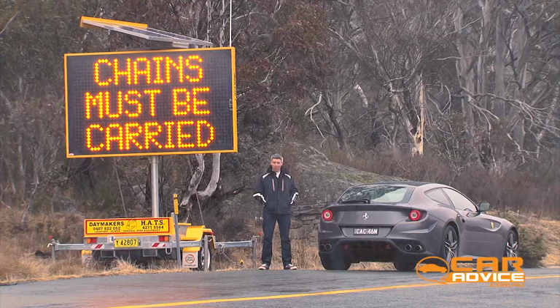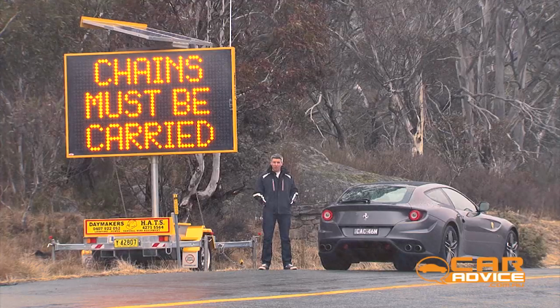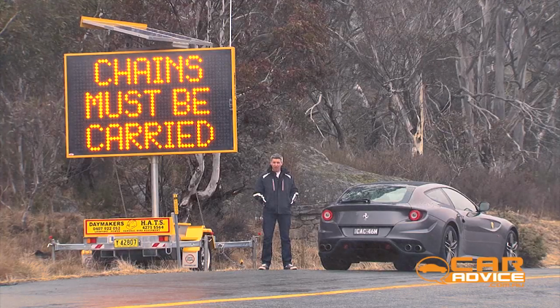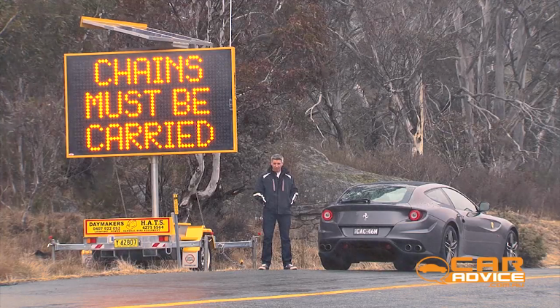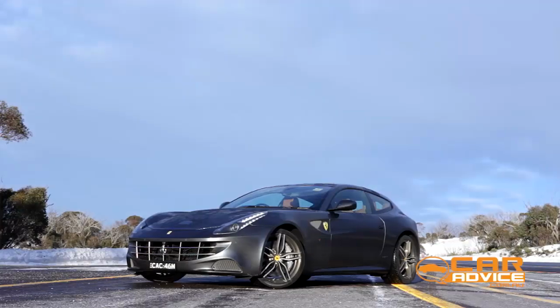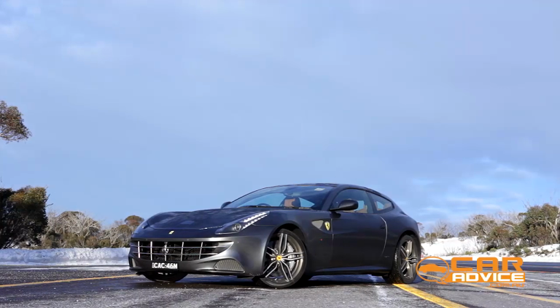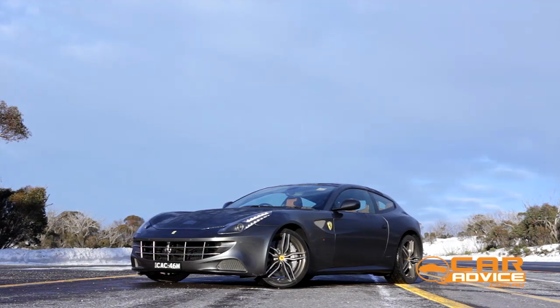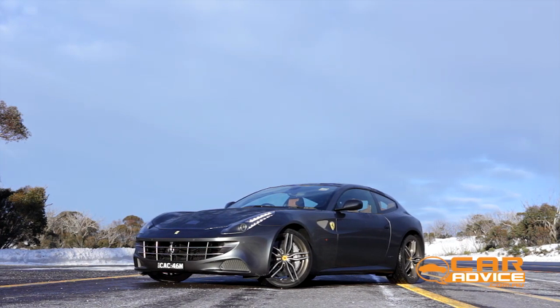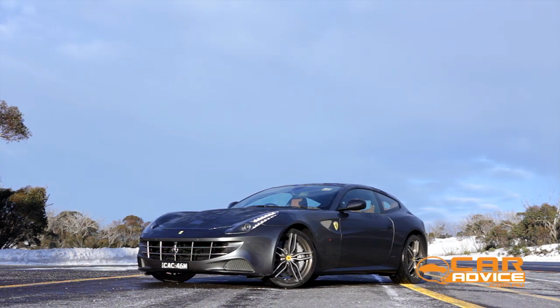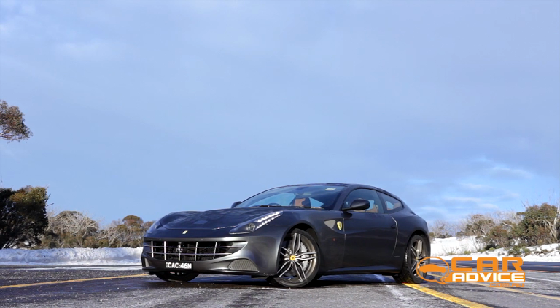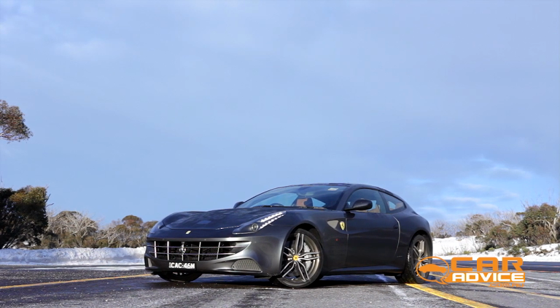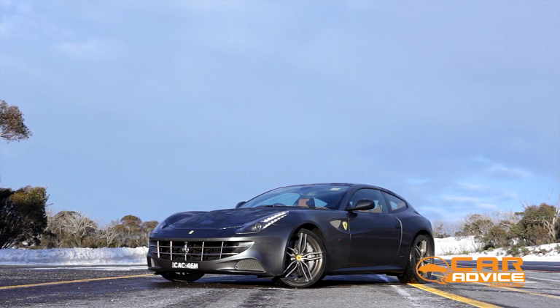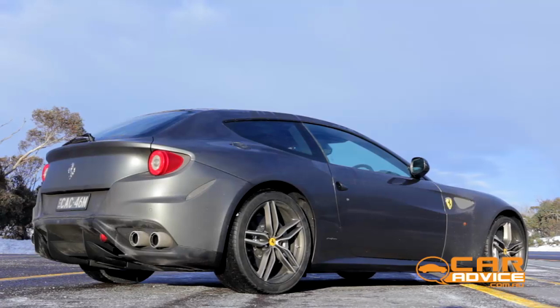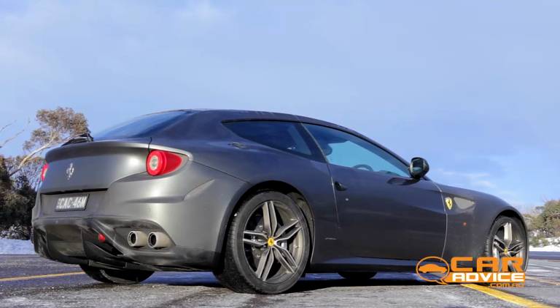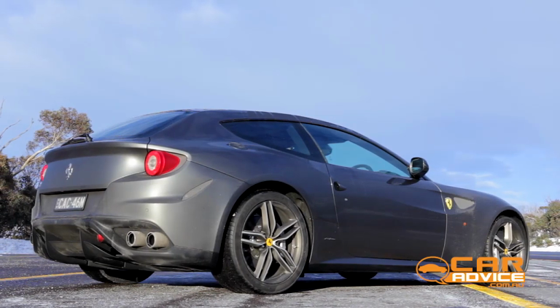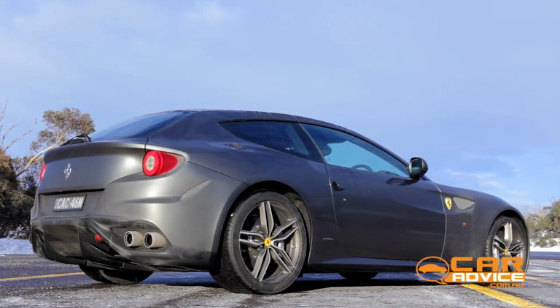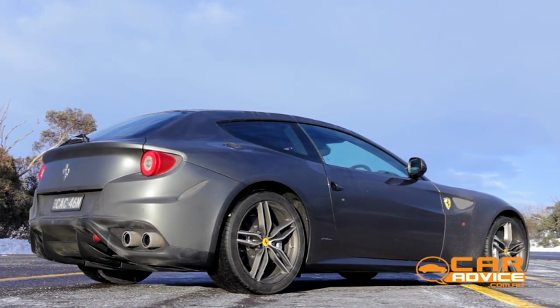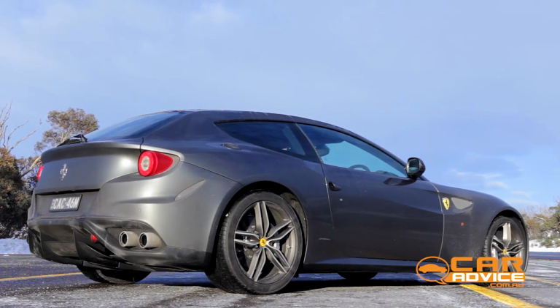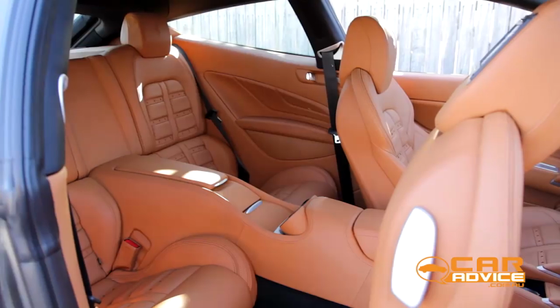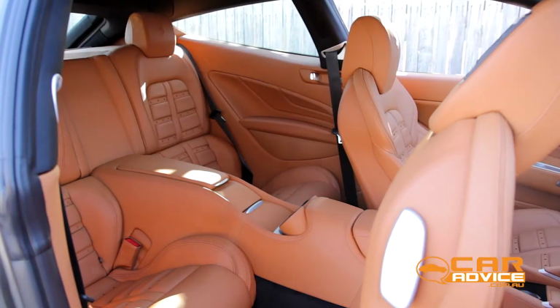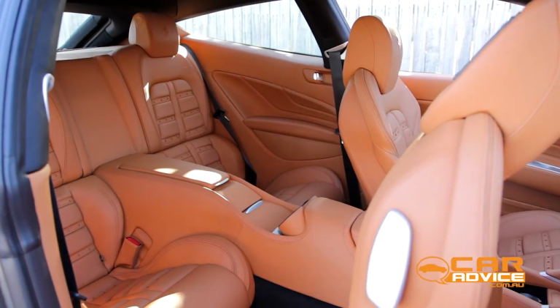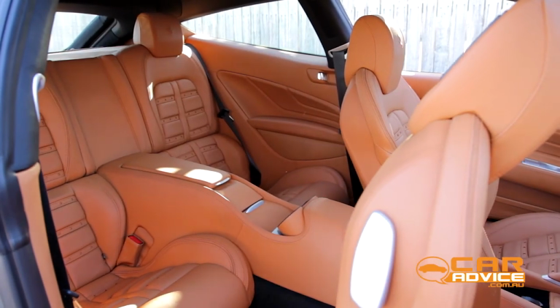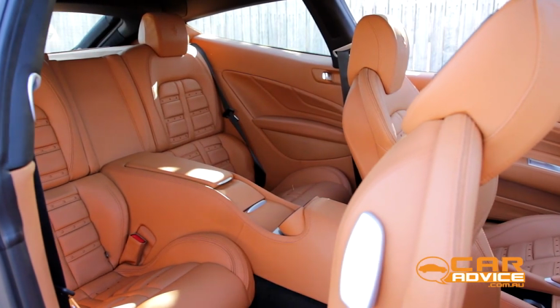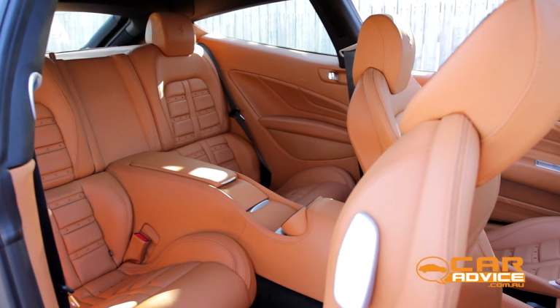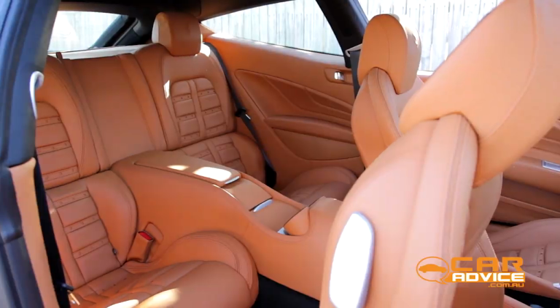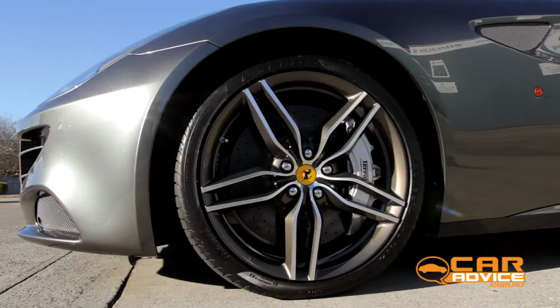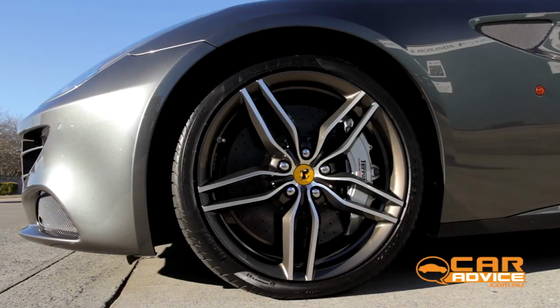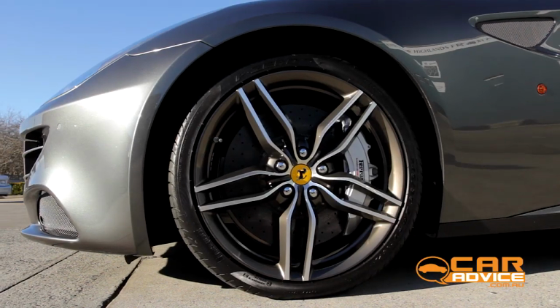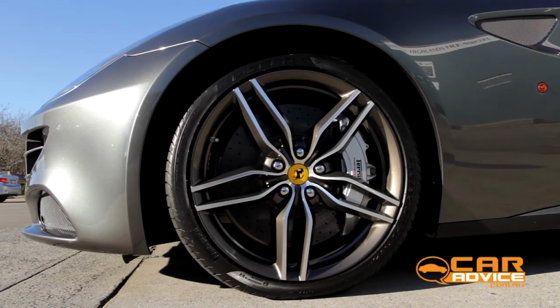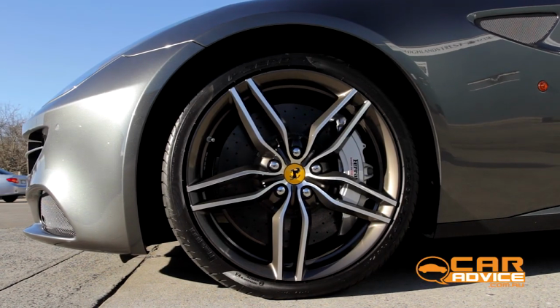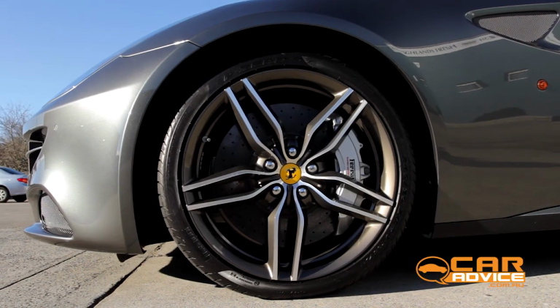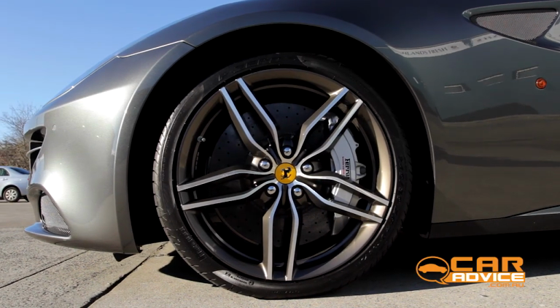It's called the FF. The name stands for Ferrari 4, and that model name has two significances. One, this is a Ferrari with four seats. Second, it's the first prancing horse with four-wheel drive.